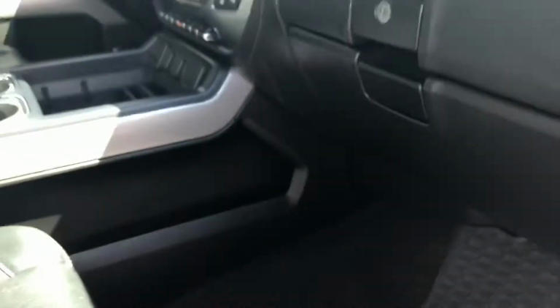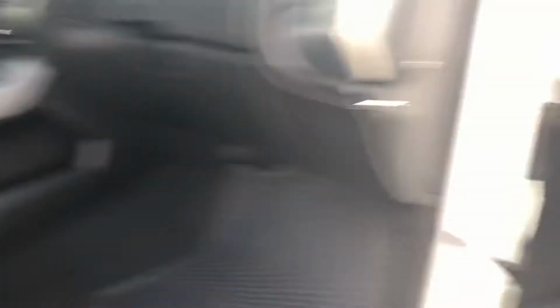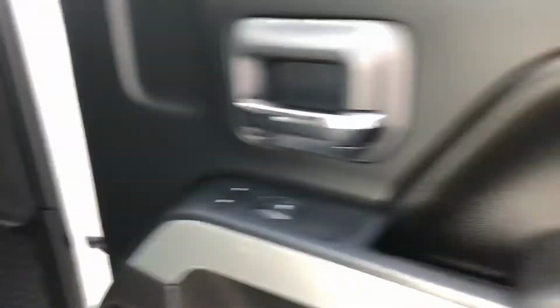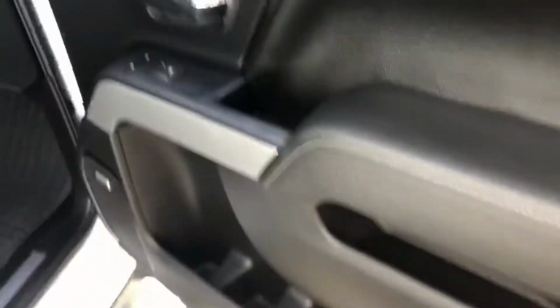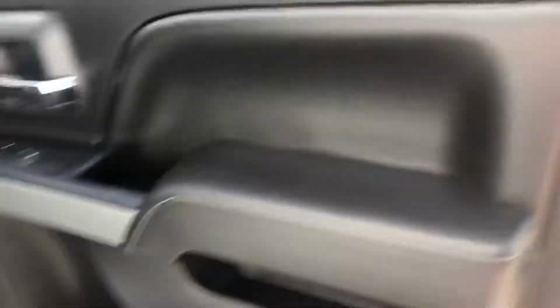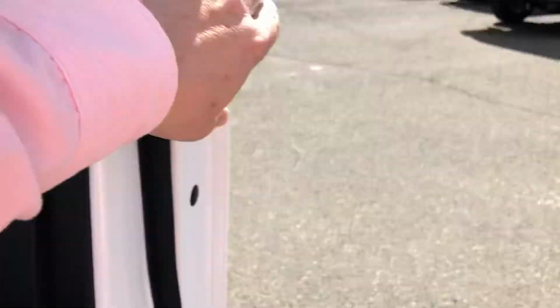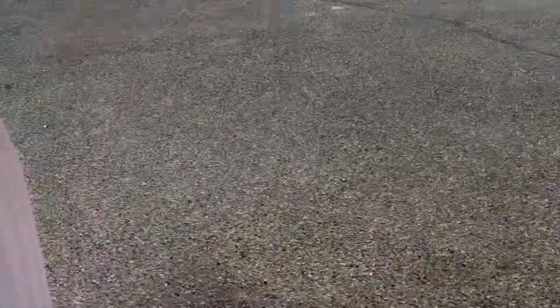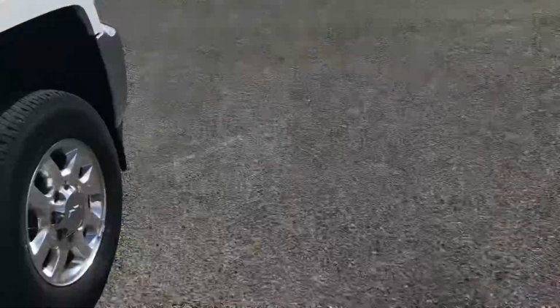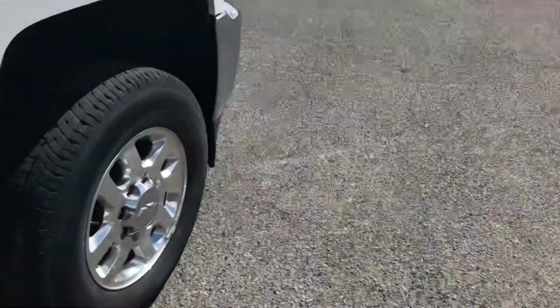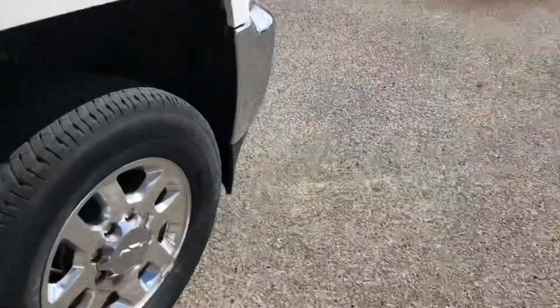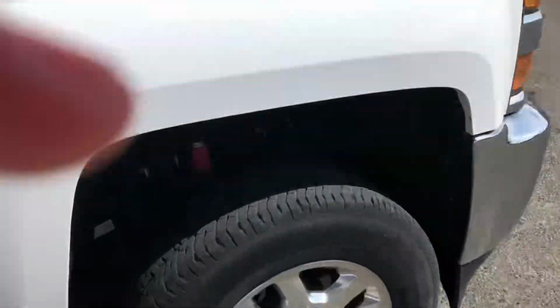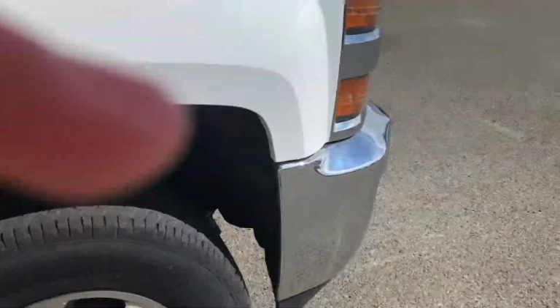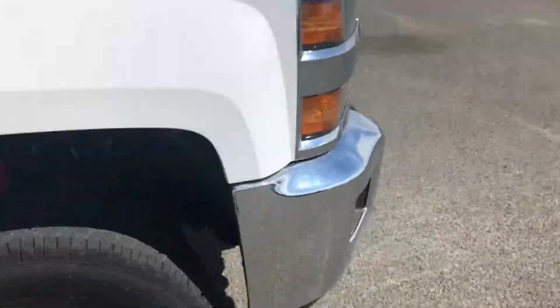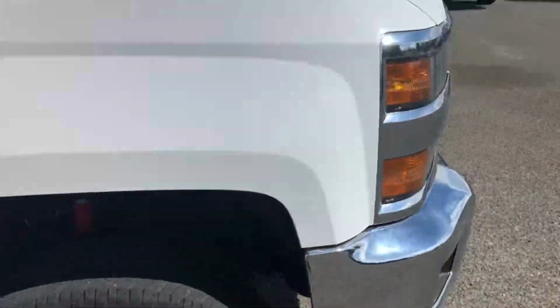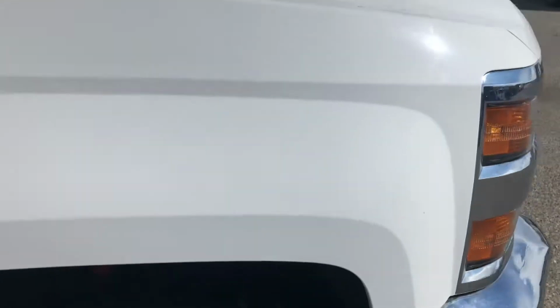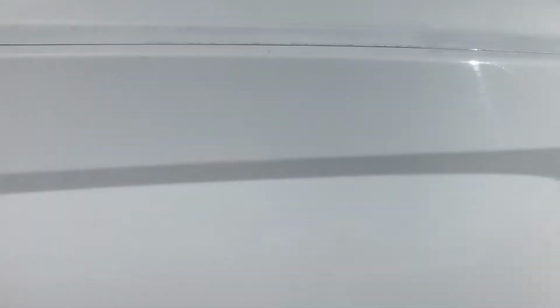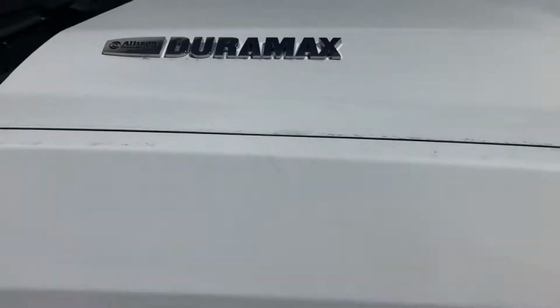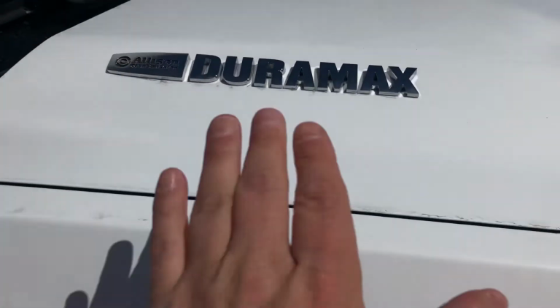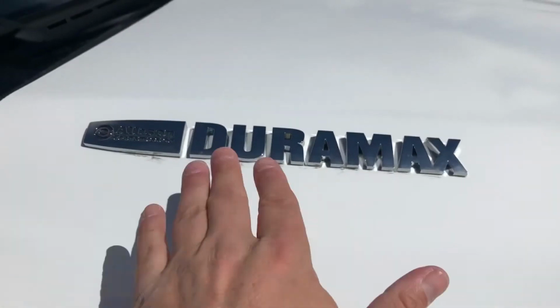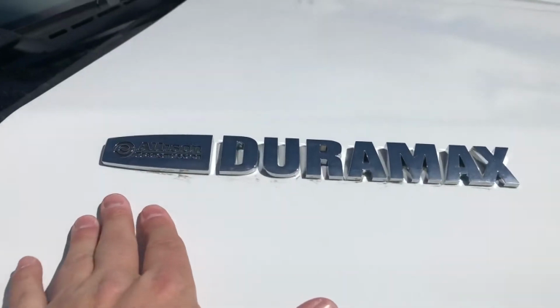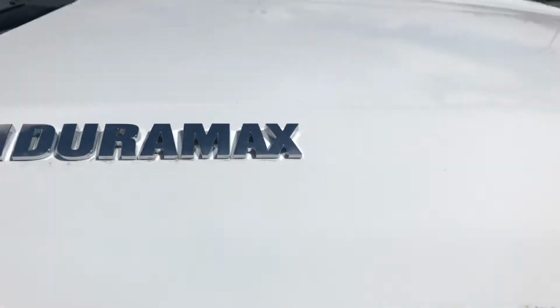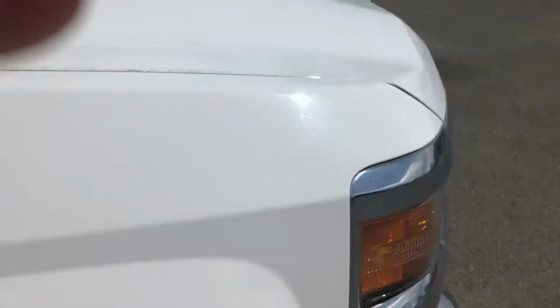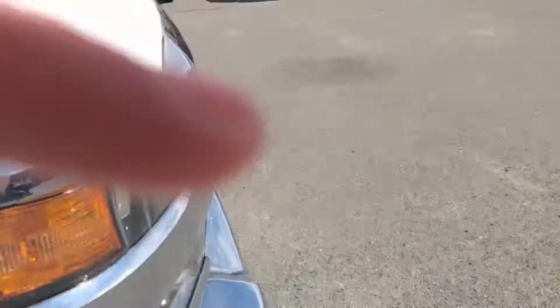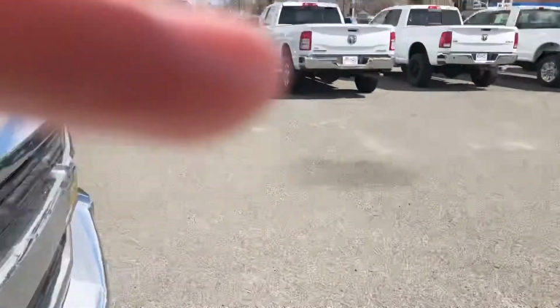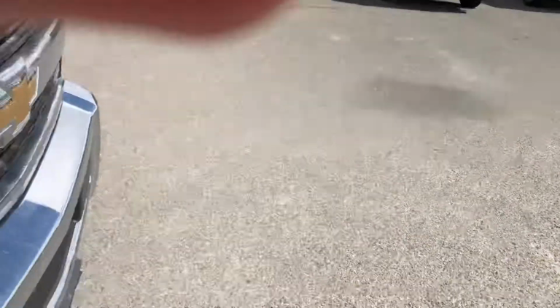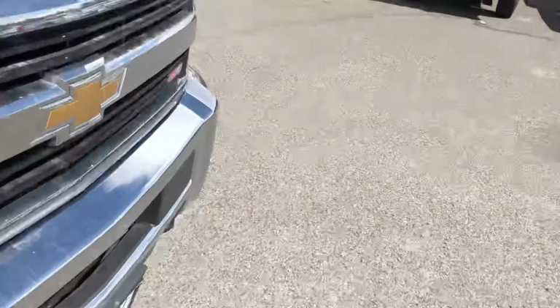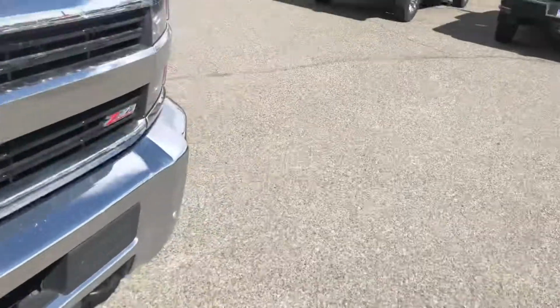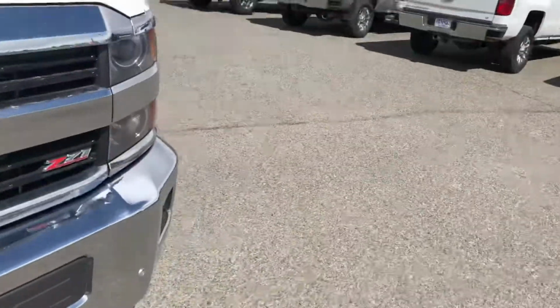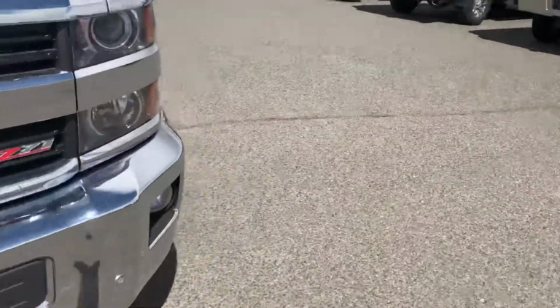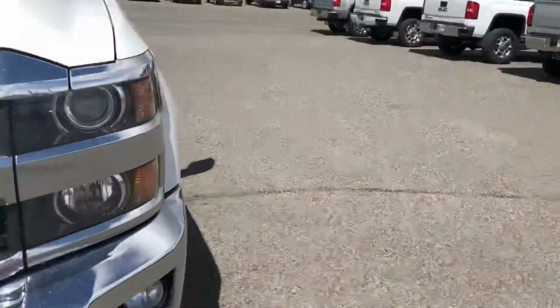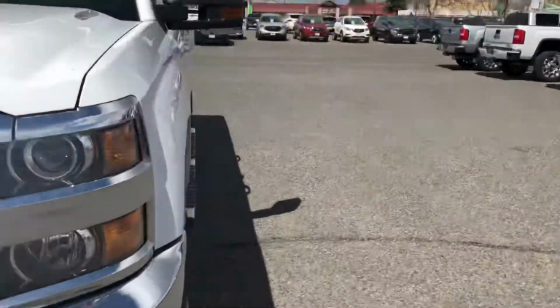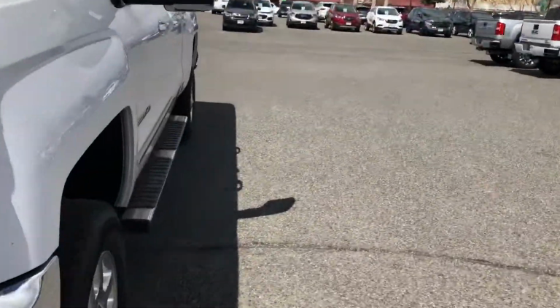Very nice. Bose premium sound. I will be hooking you up with three months free of Satellite XM radio as well. Nice Duramax badging with an Allison transmission — very strong, very tough combination there. Can't beat it, as we talked about on Saturday.